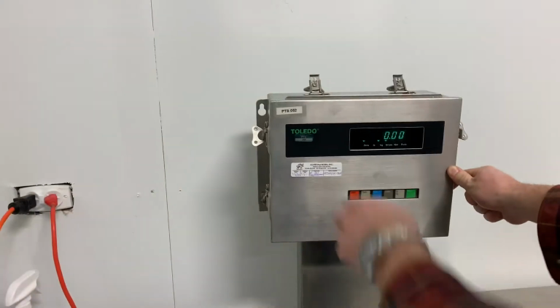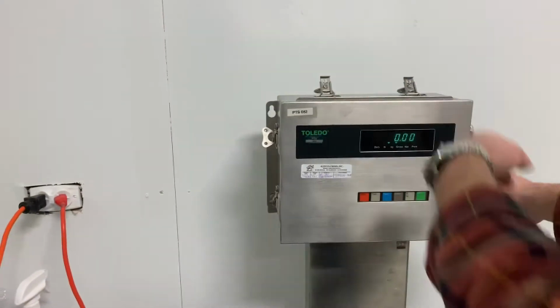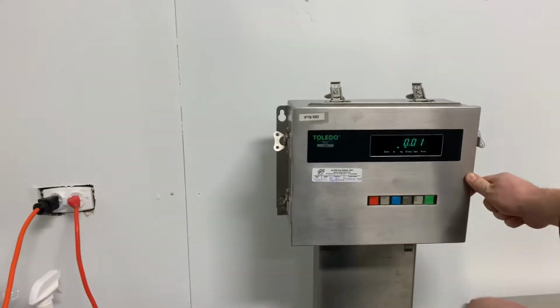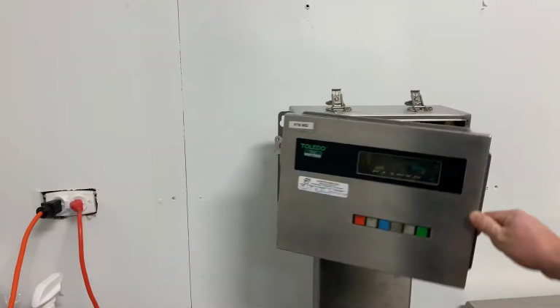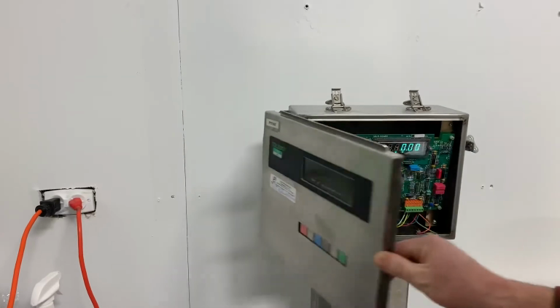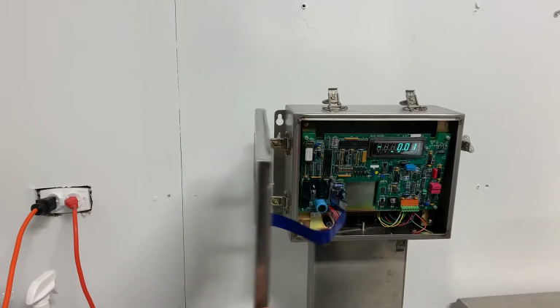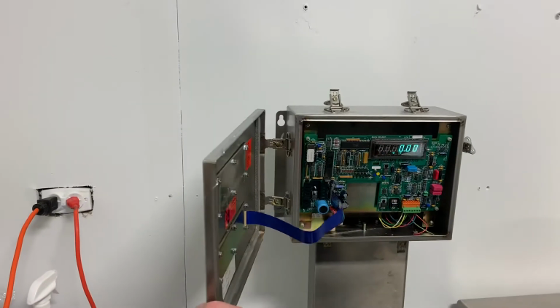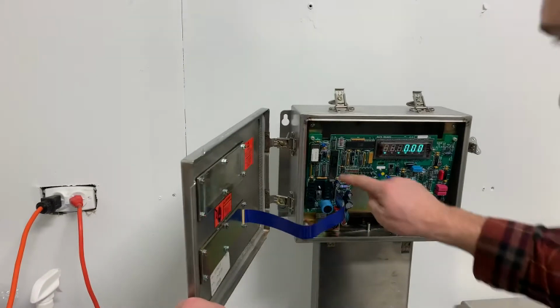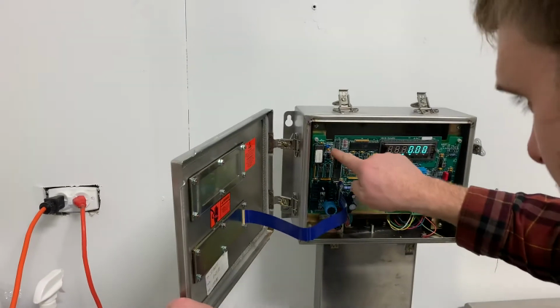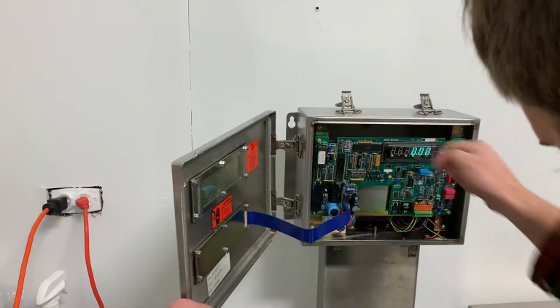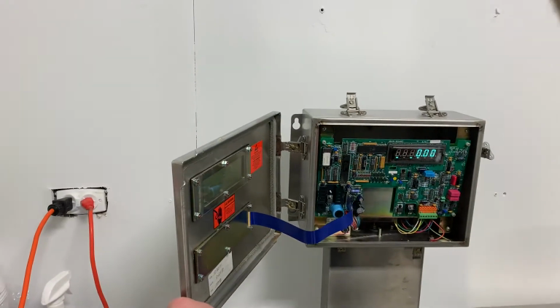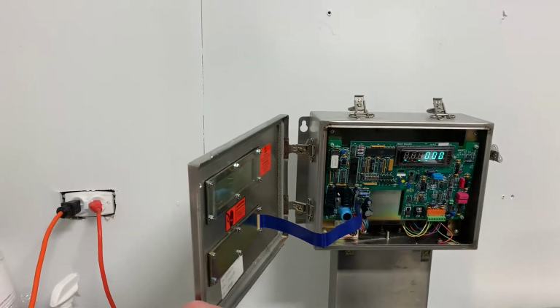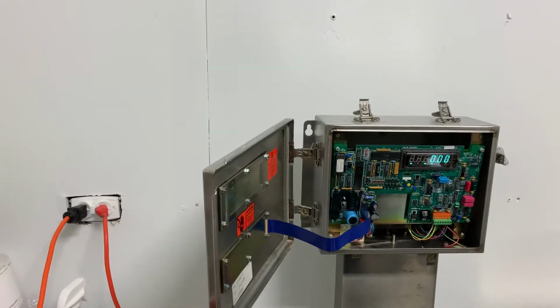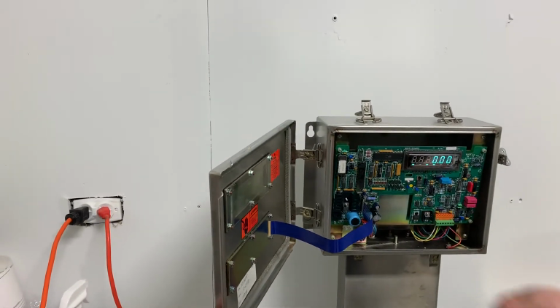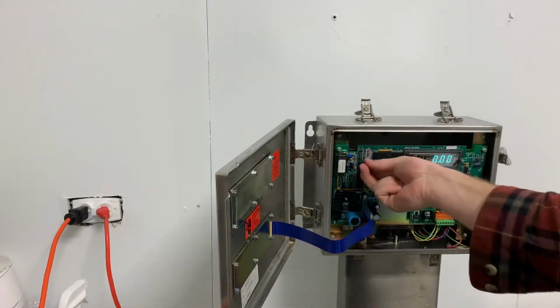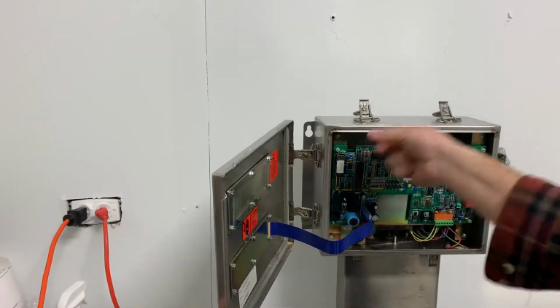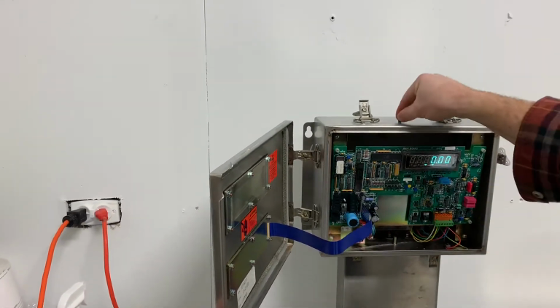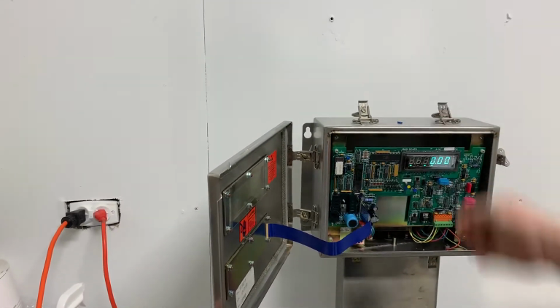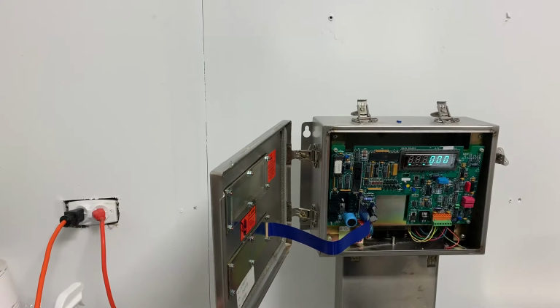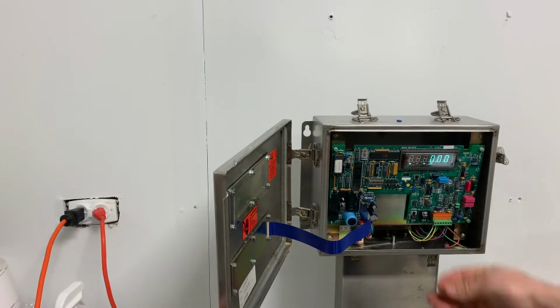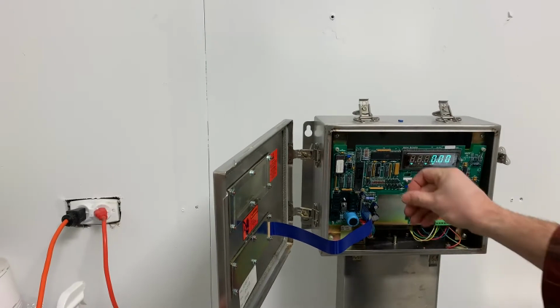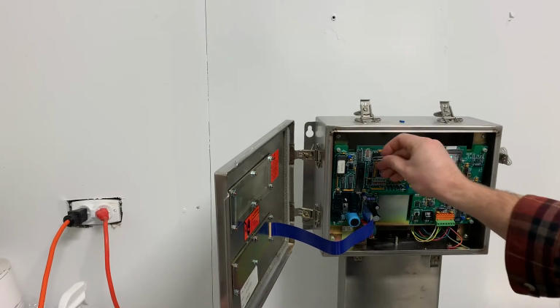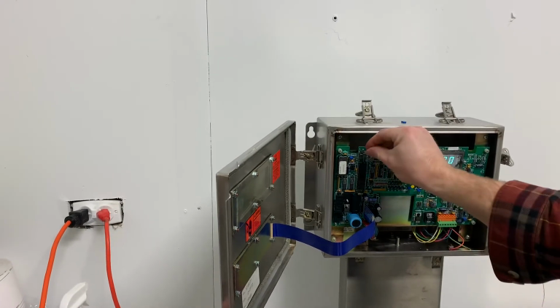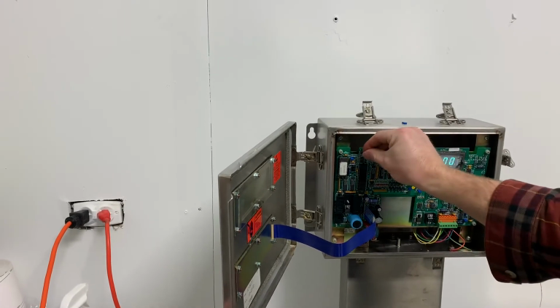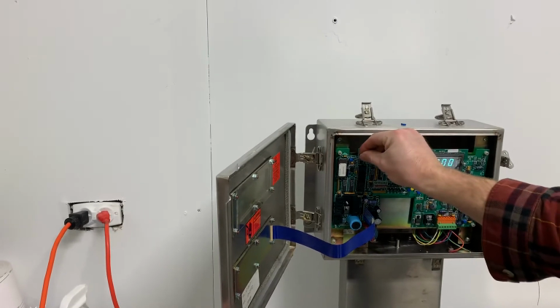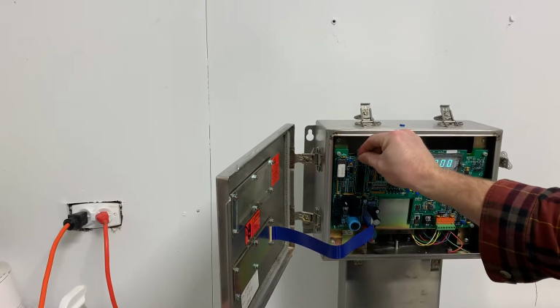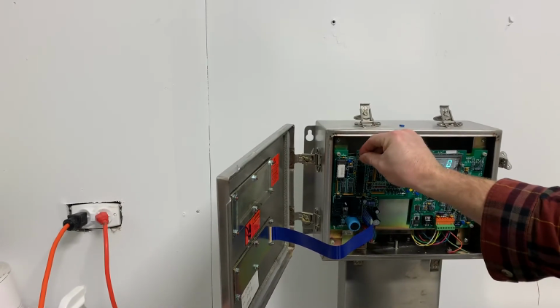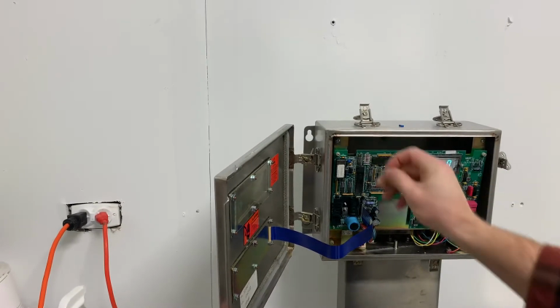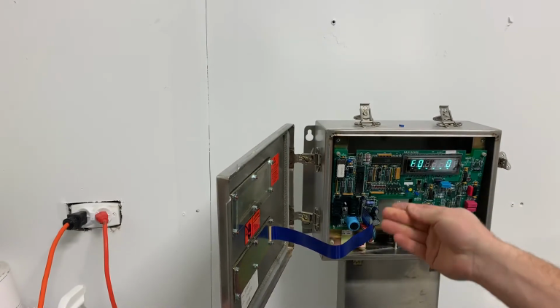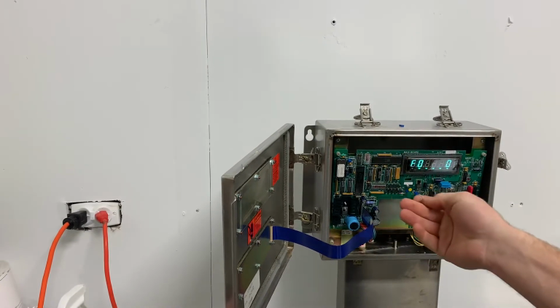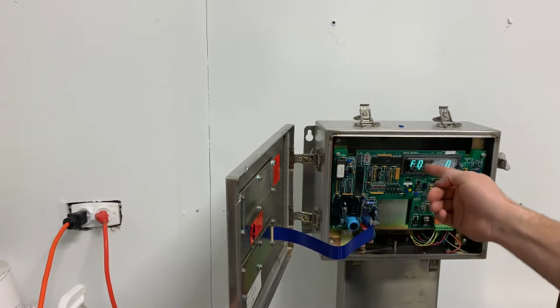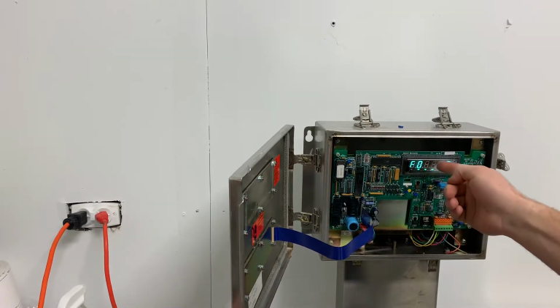So you open these guys up. And right here it's labeled W2. You have a little blue thing over it. So we touch that switch together — resets everything and takes you to the menu.